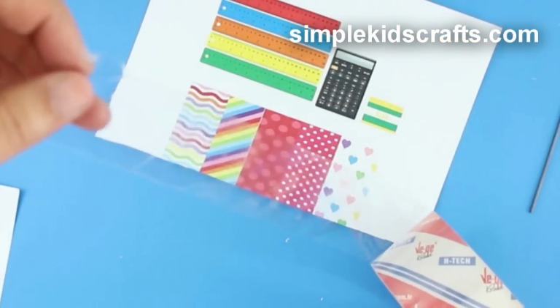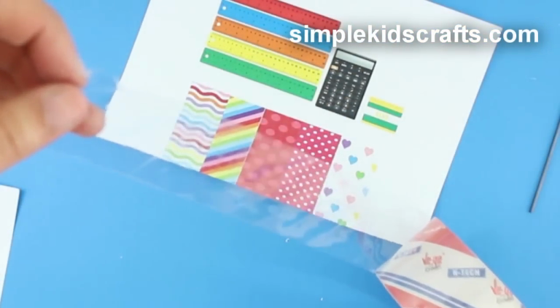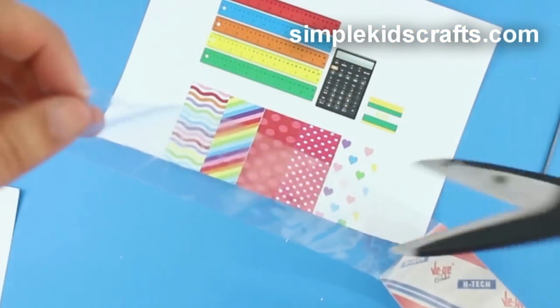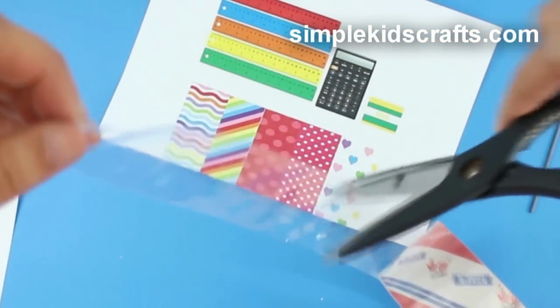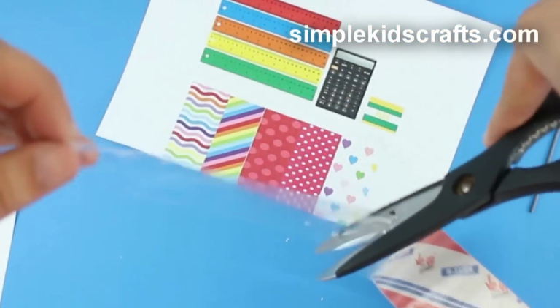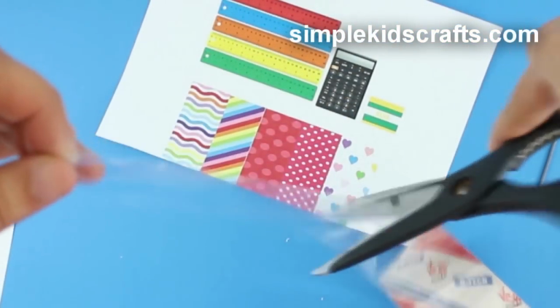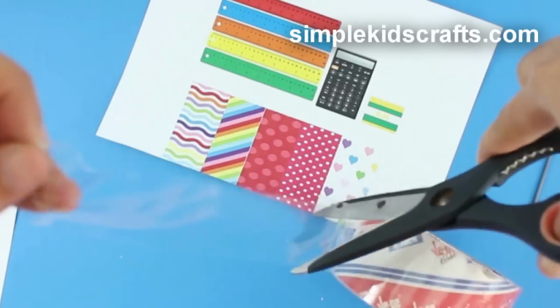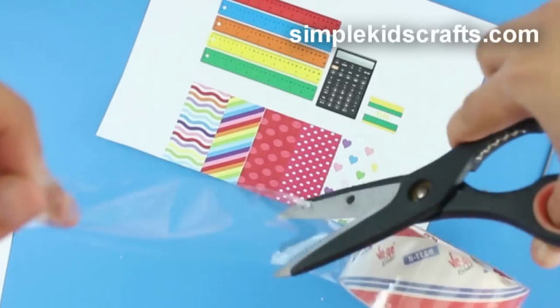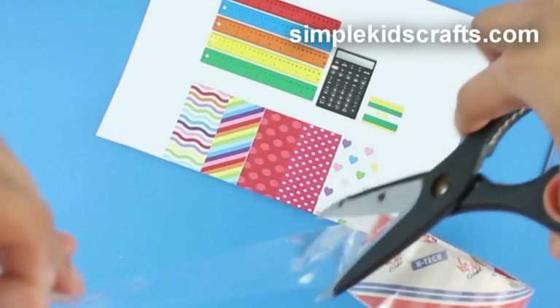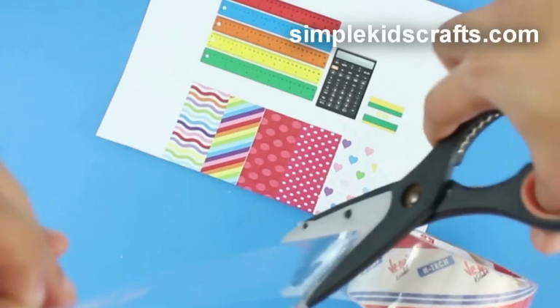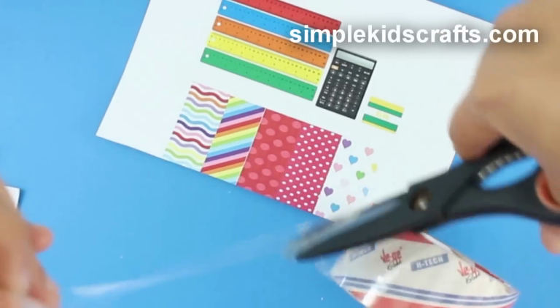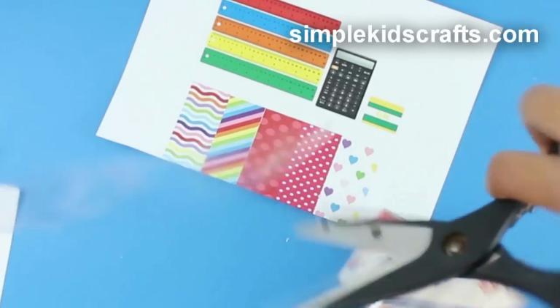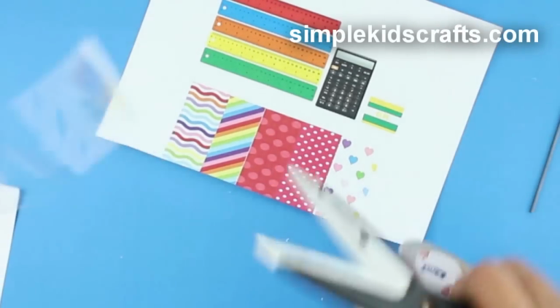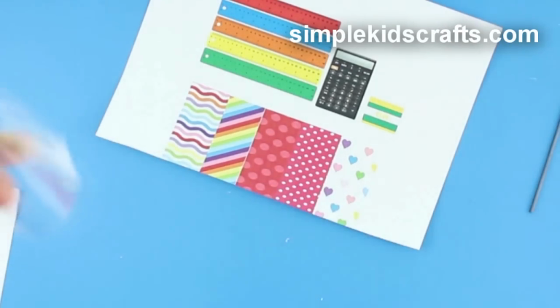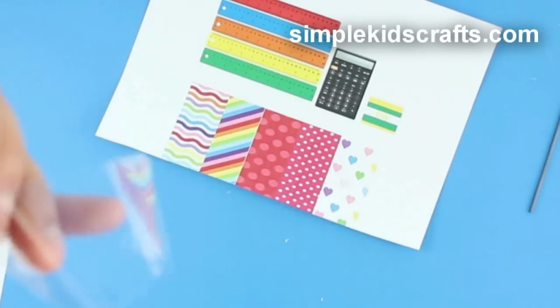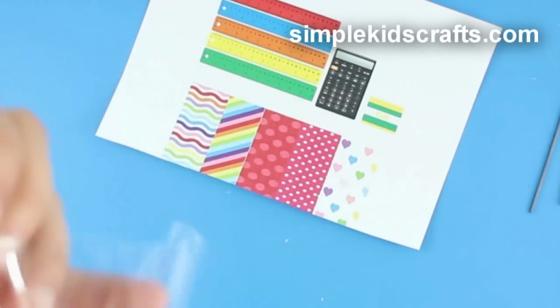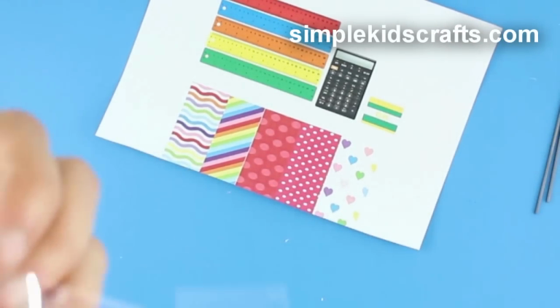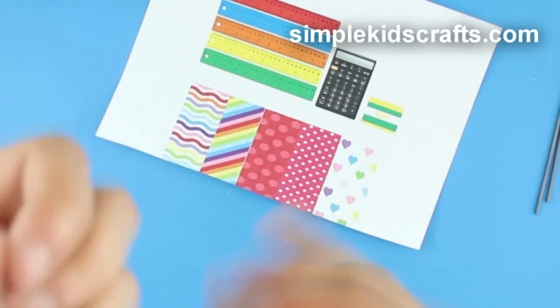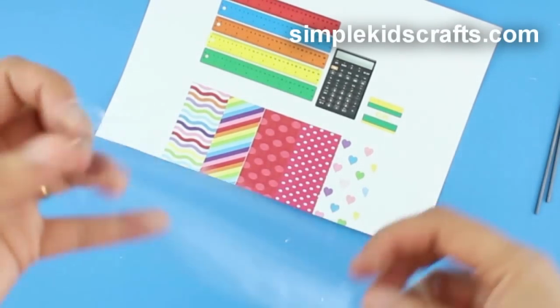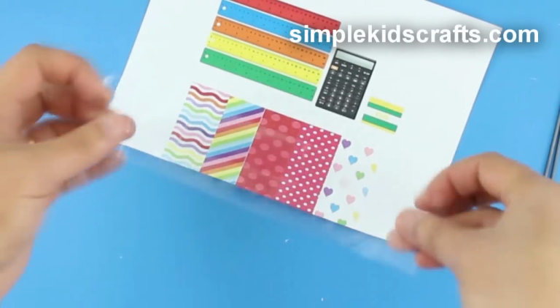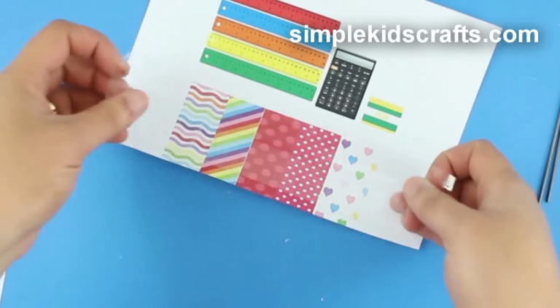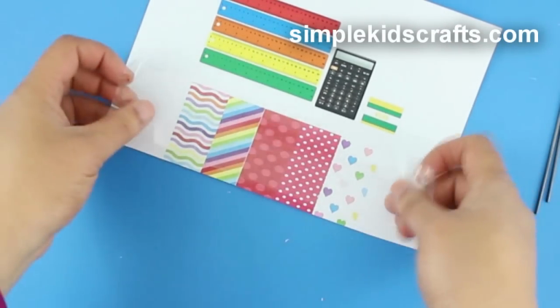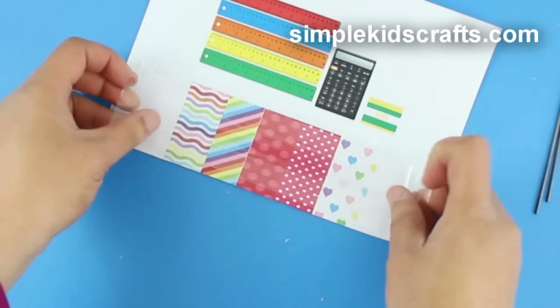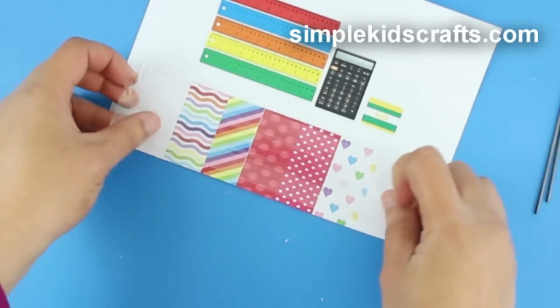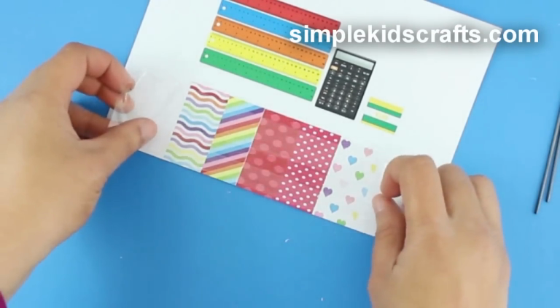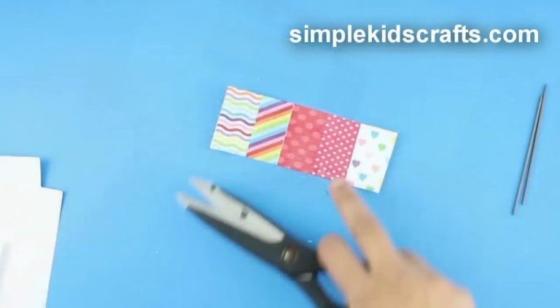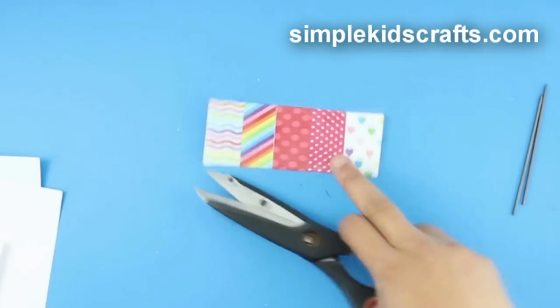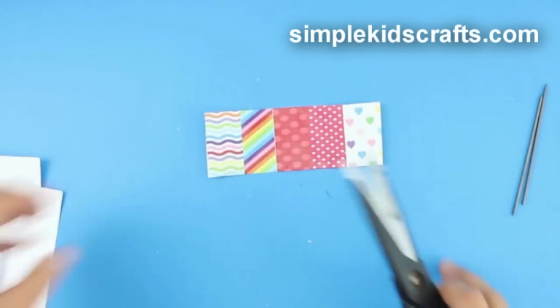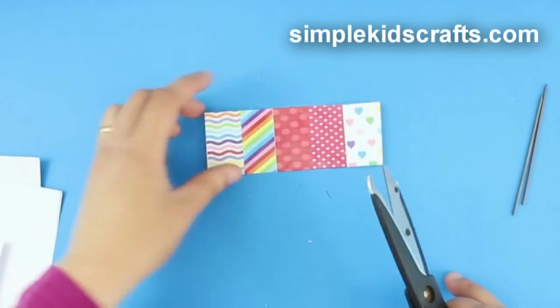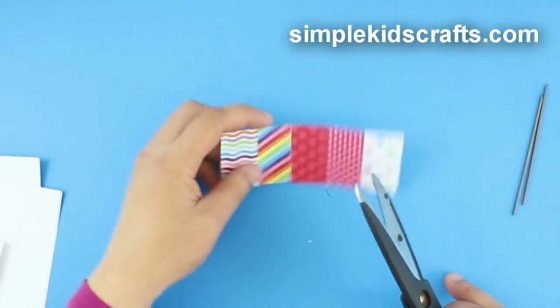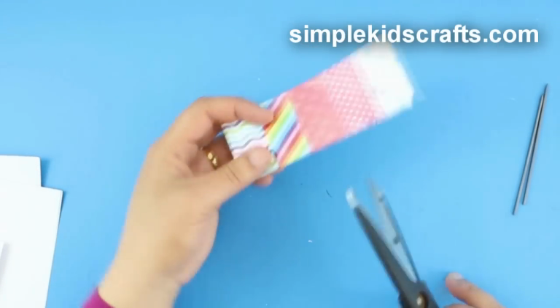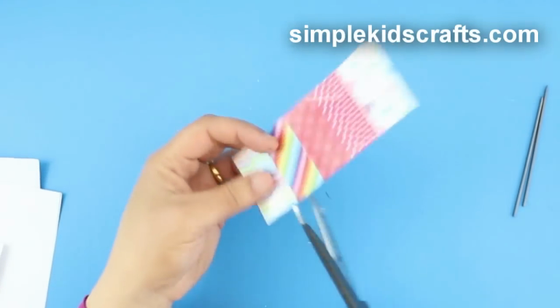Apply clear tape to the drawings for the colored papers on the template, and cut.